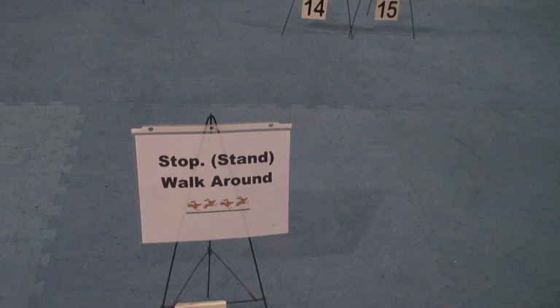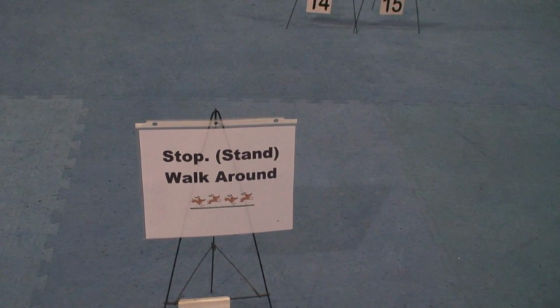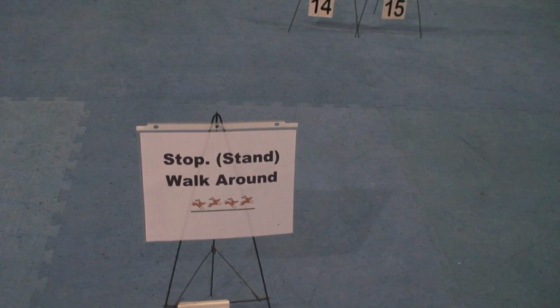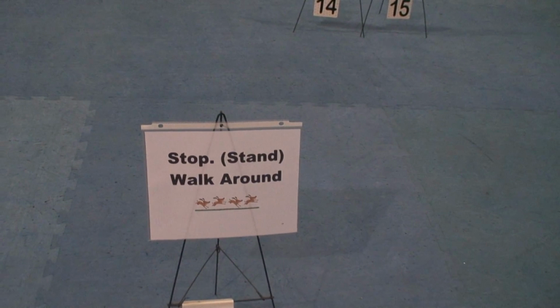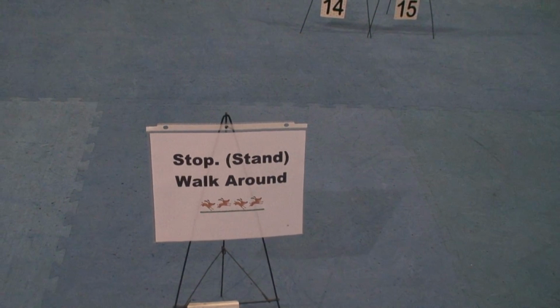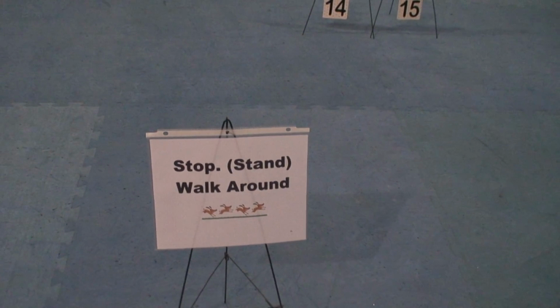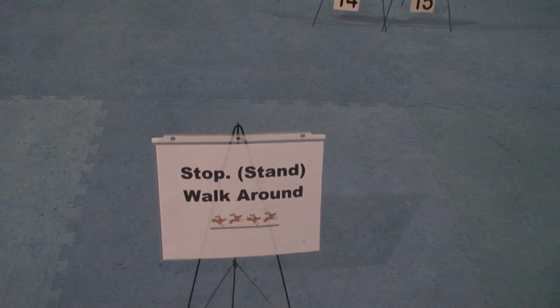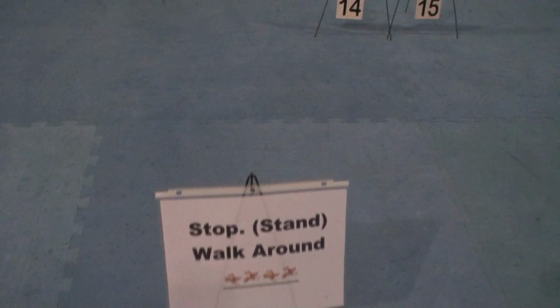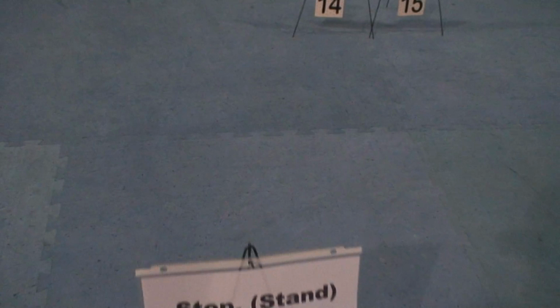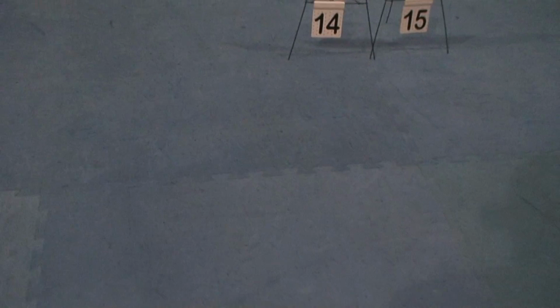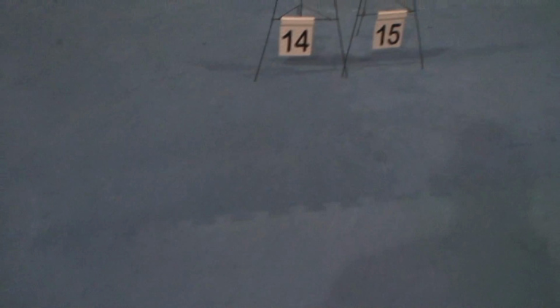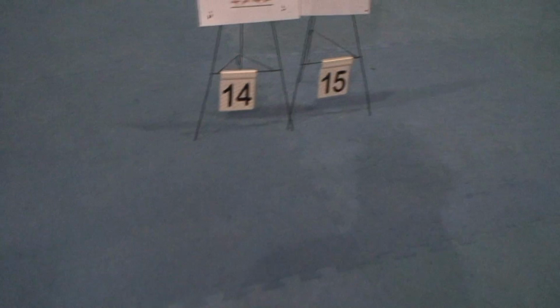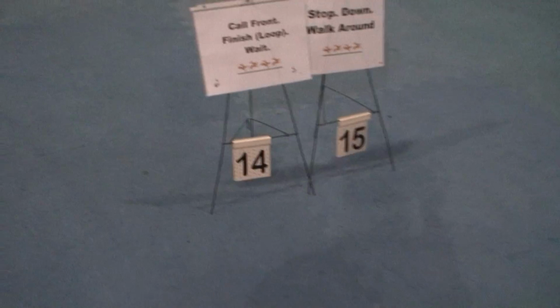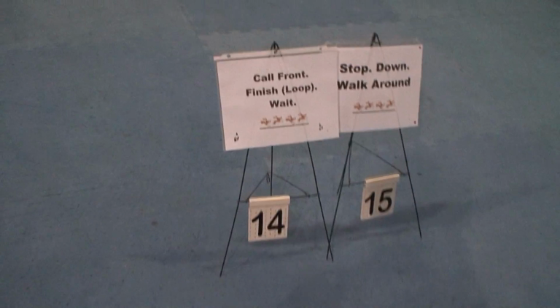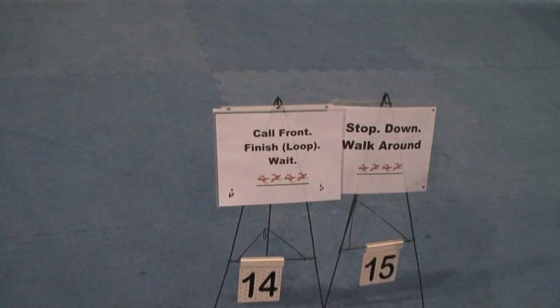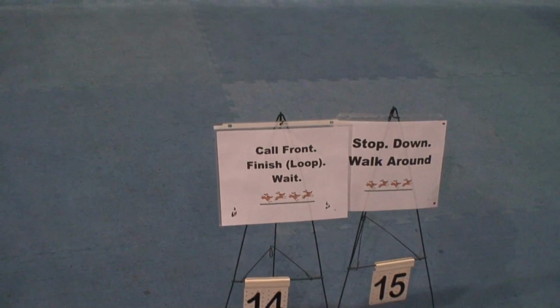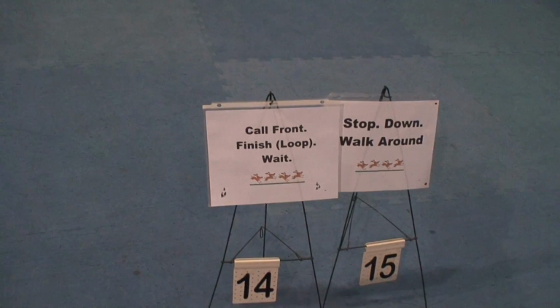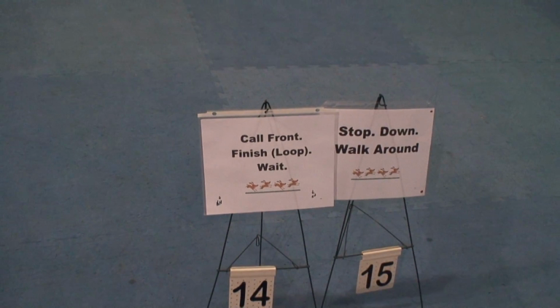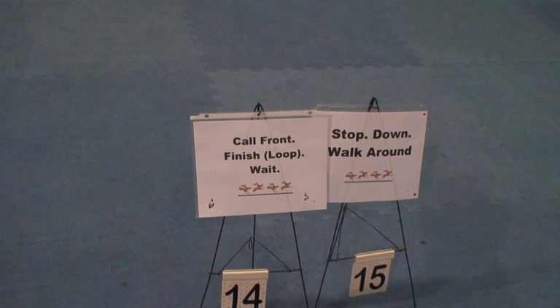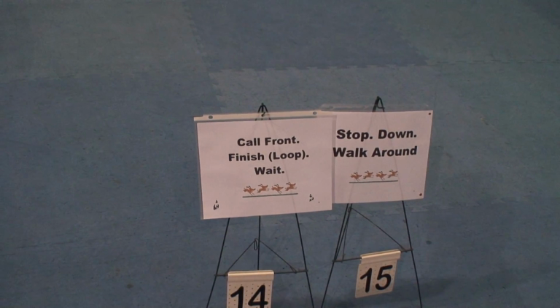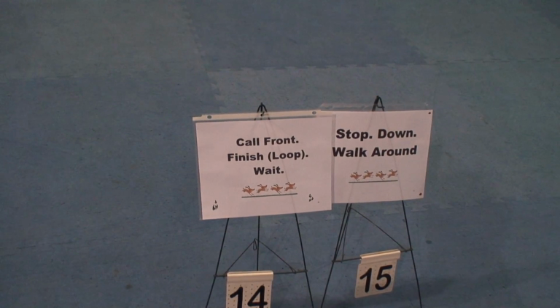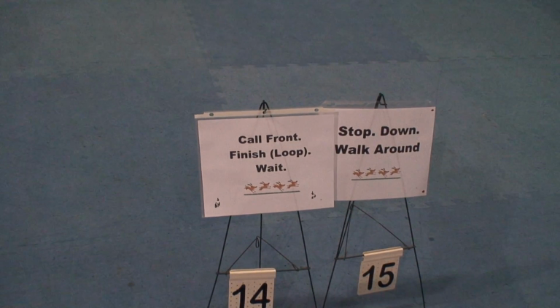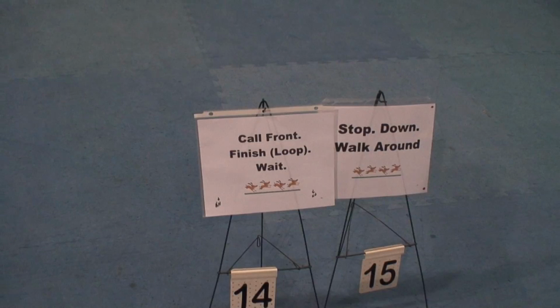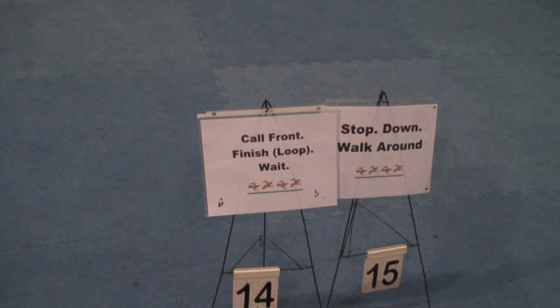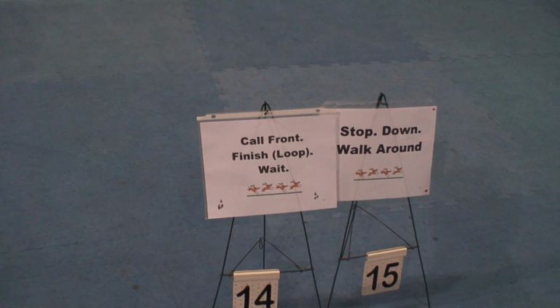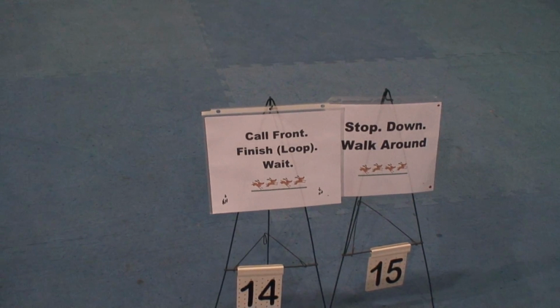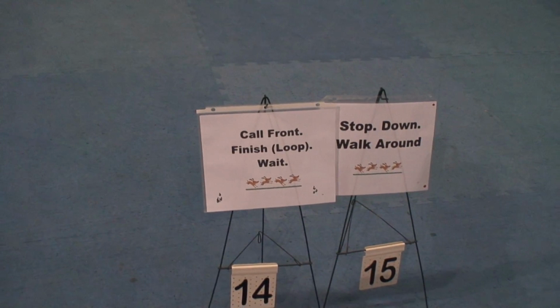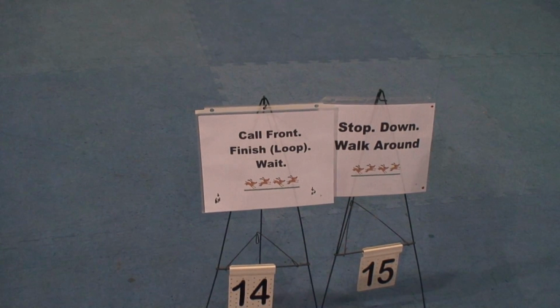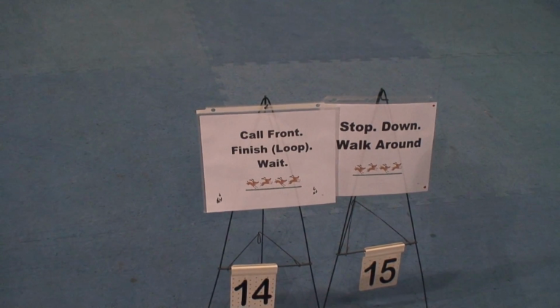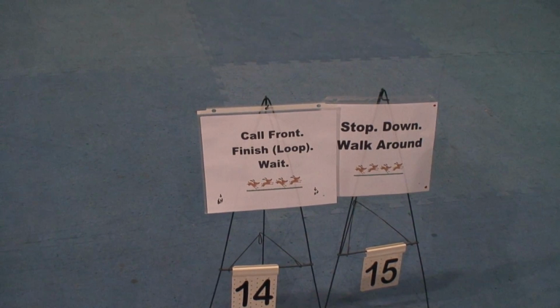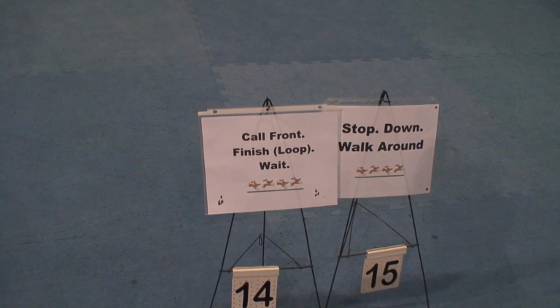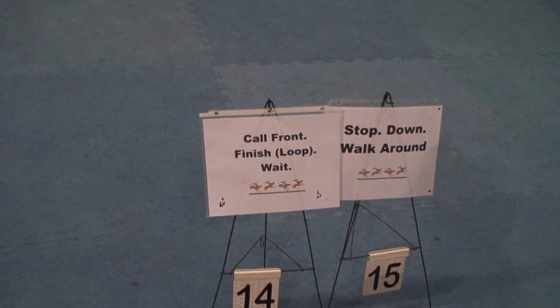Stop, stand, walk around. Call front, finish, loop, weight. Stop, down, walk around.